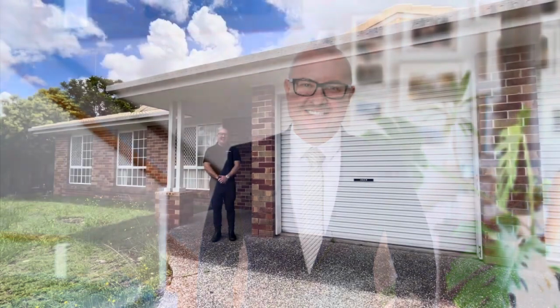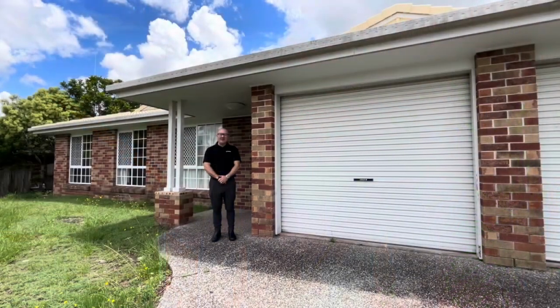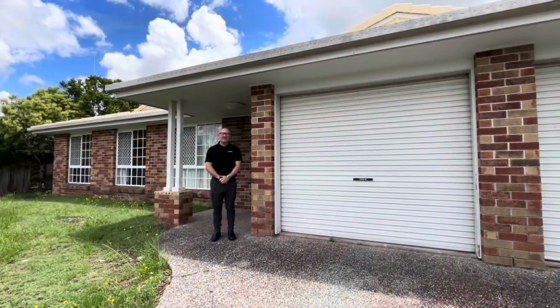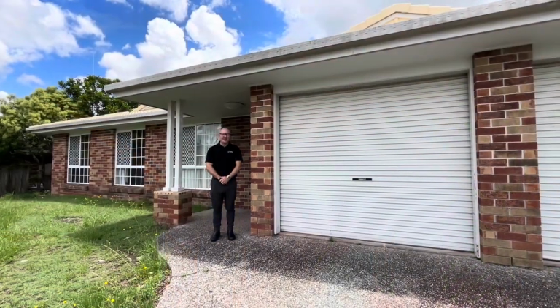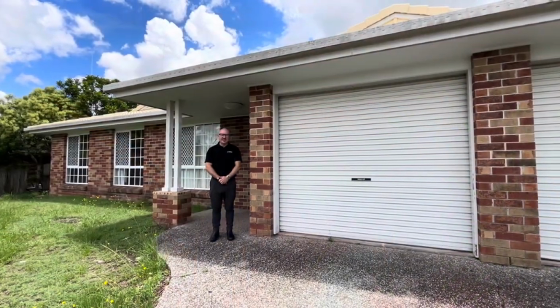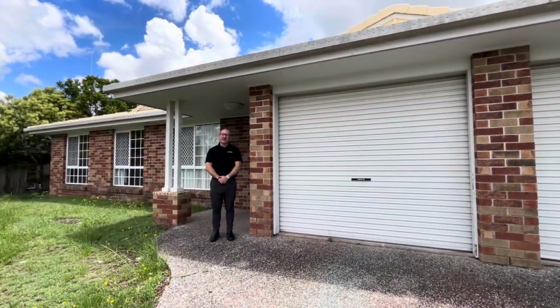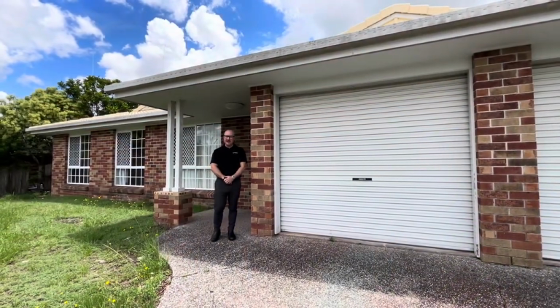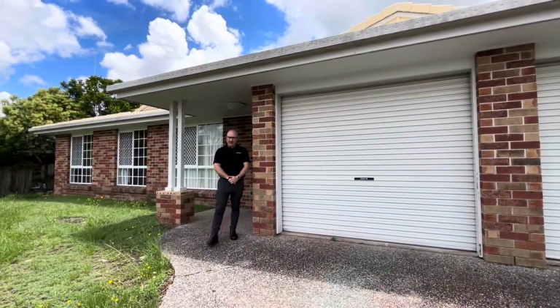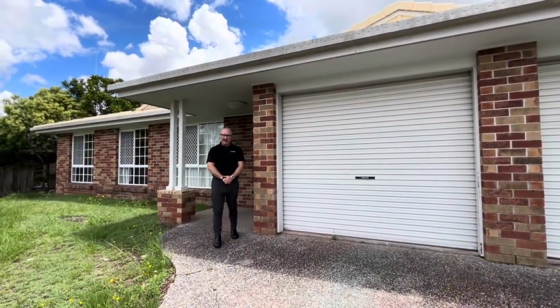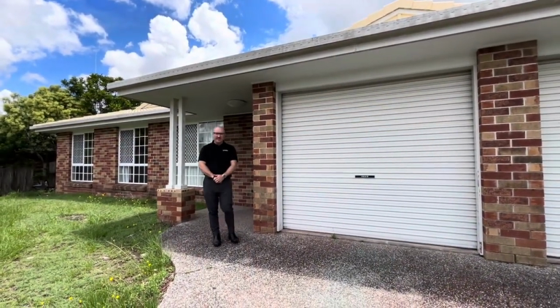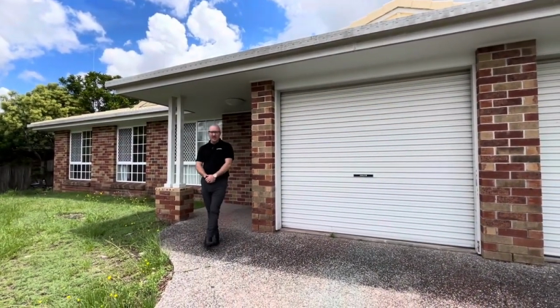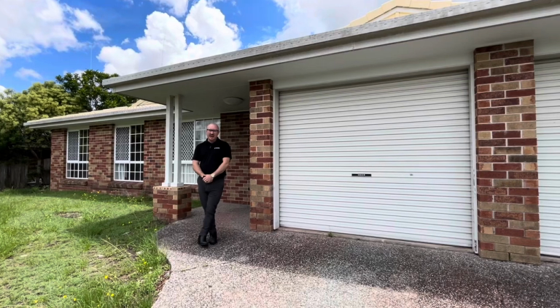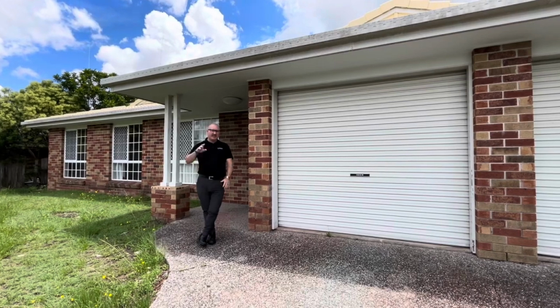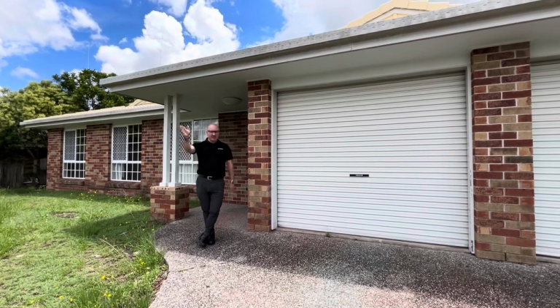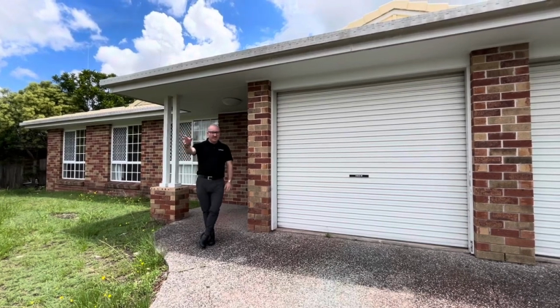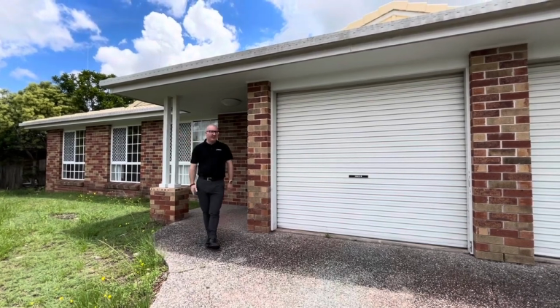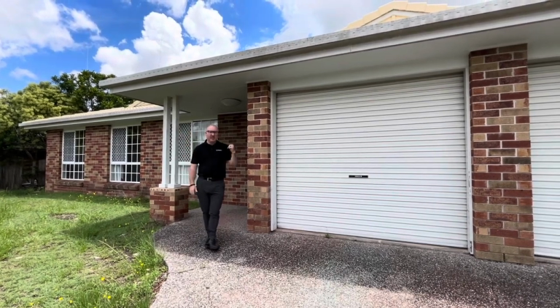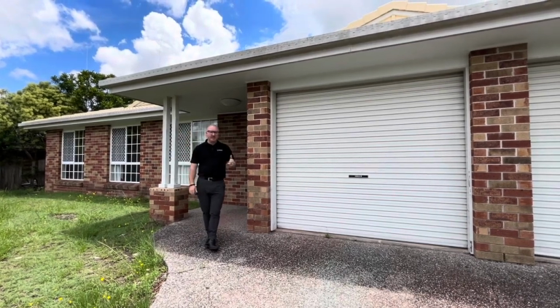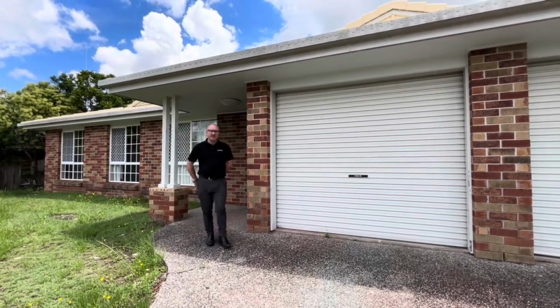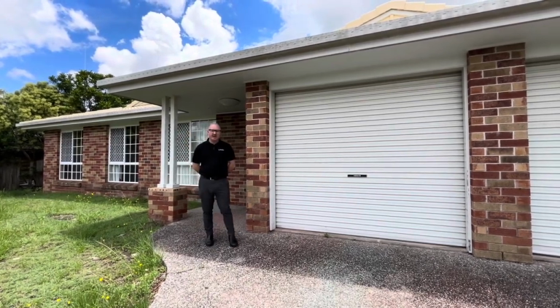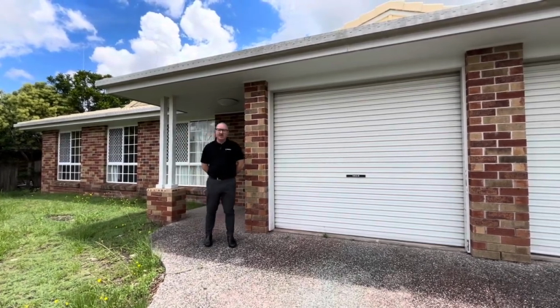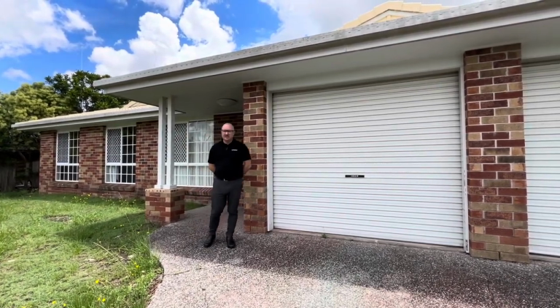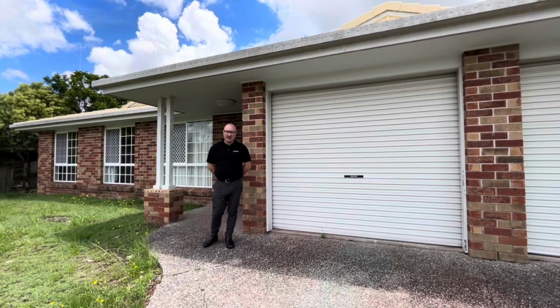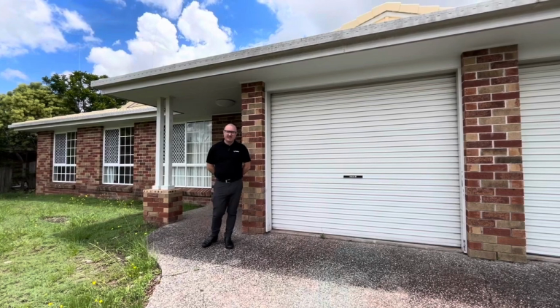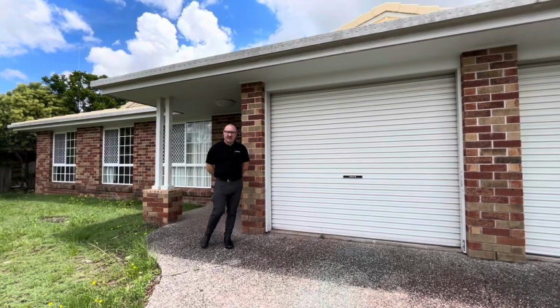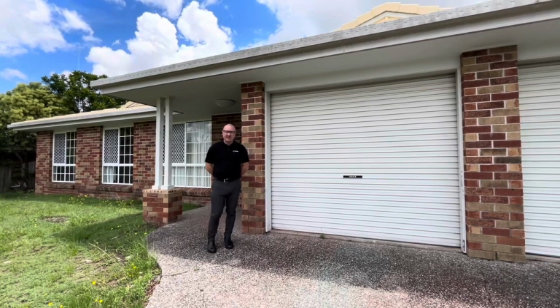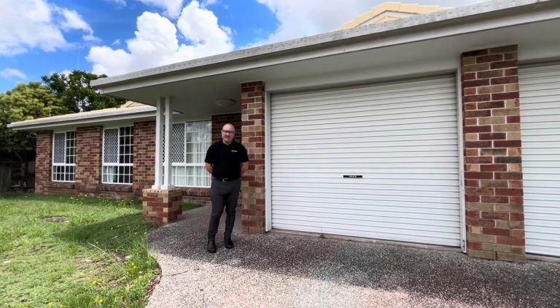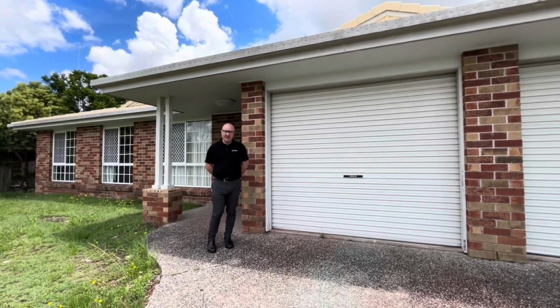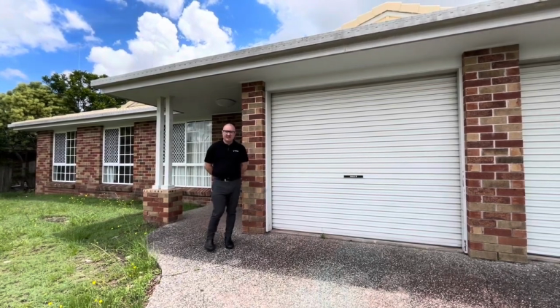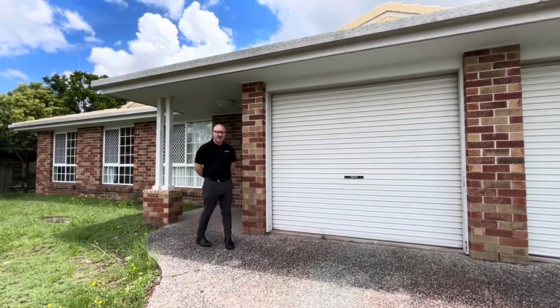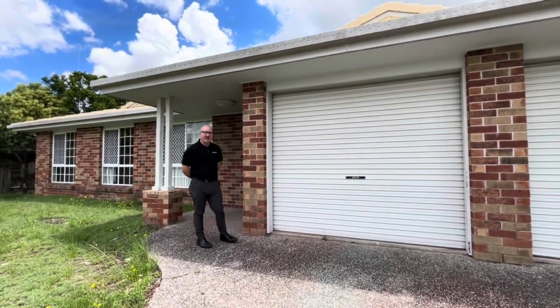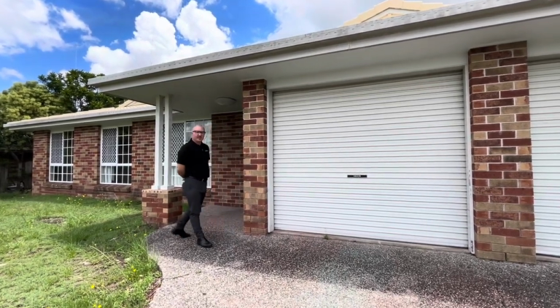Hi everyone, welcome to 307 Mount Point Boulevard at Mount Point Park. We are headed to the Windery Home Restore here. We've got a three bedroom, two bathroom, double lock-up garage. Plenty of living space in this one. Let's go inside and get through.